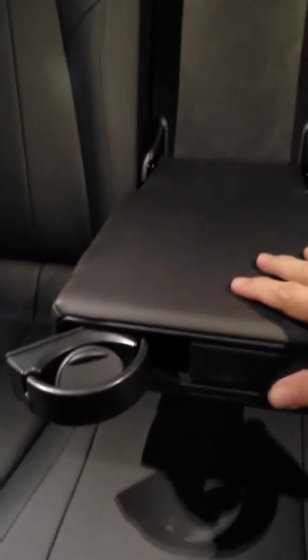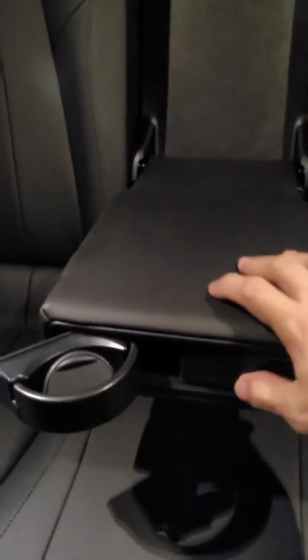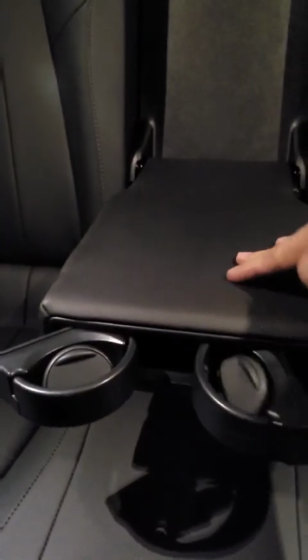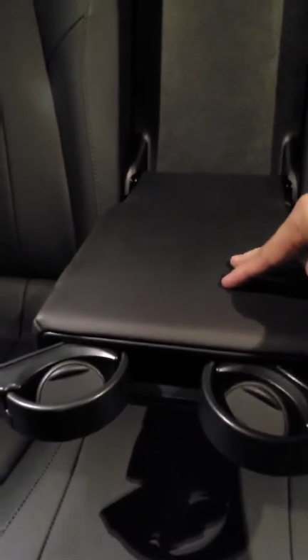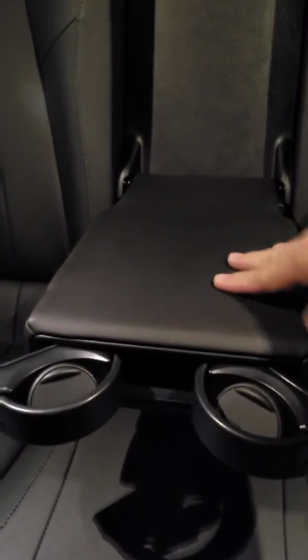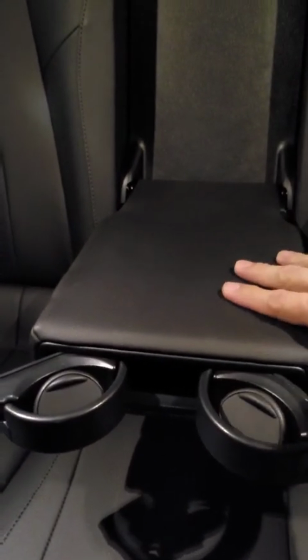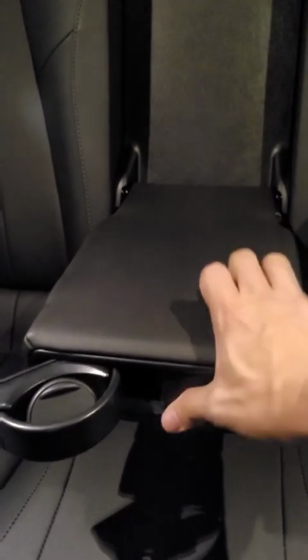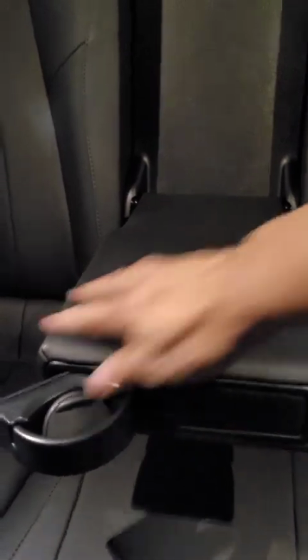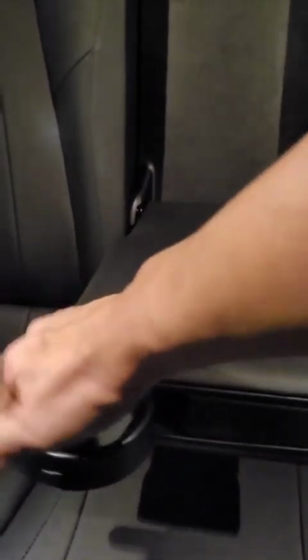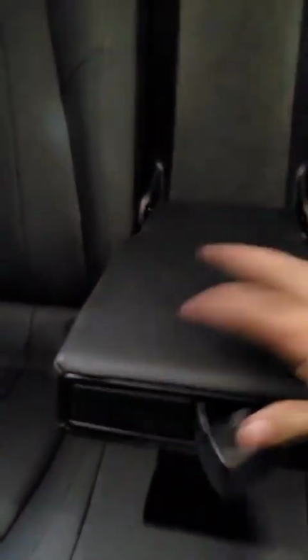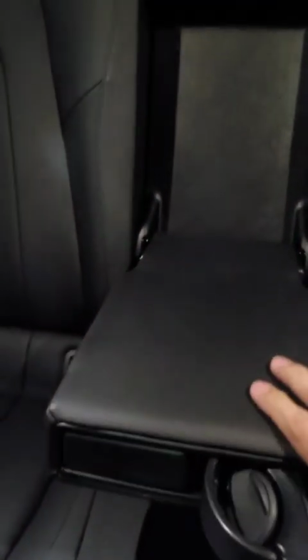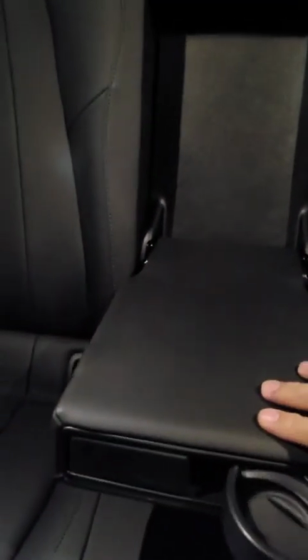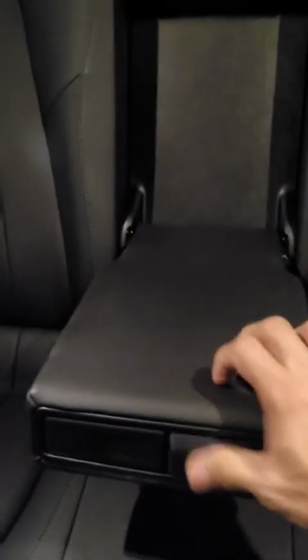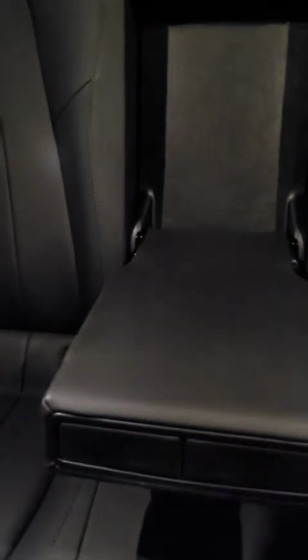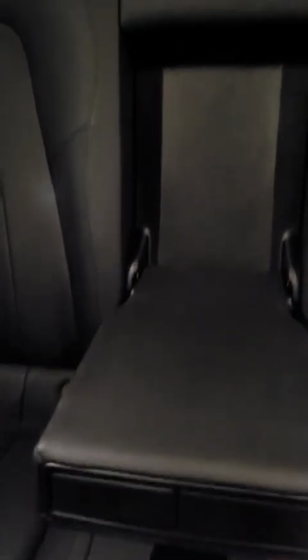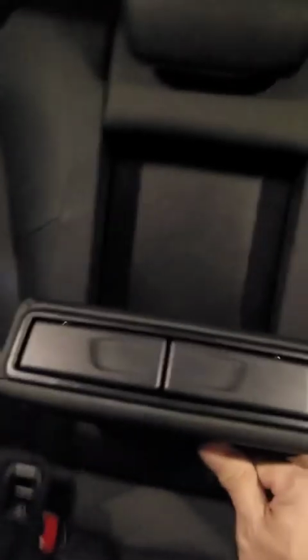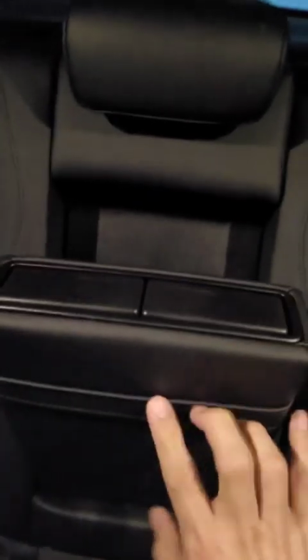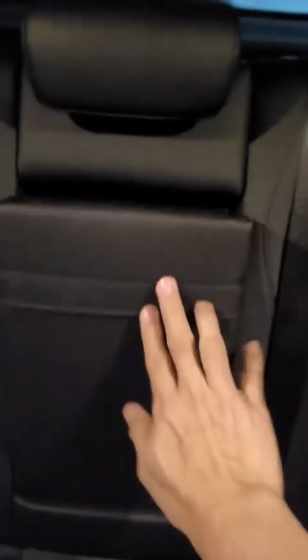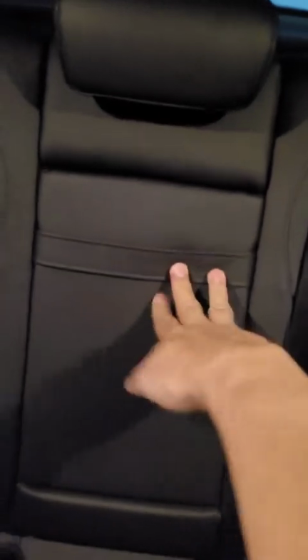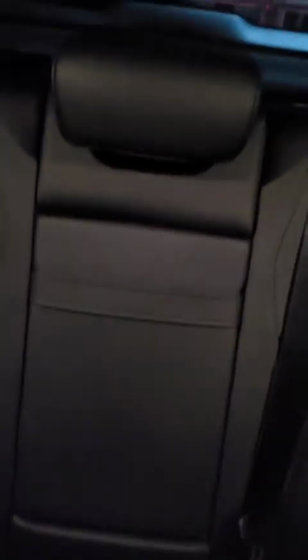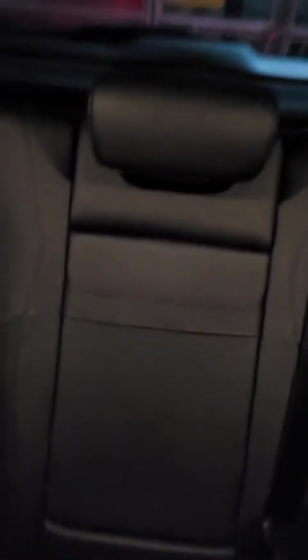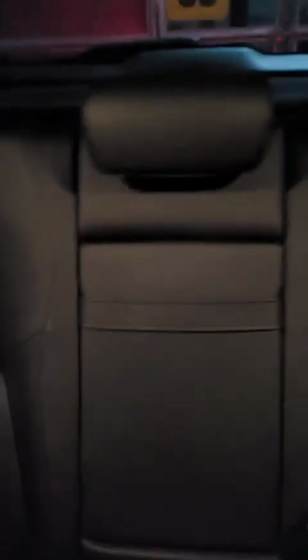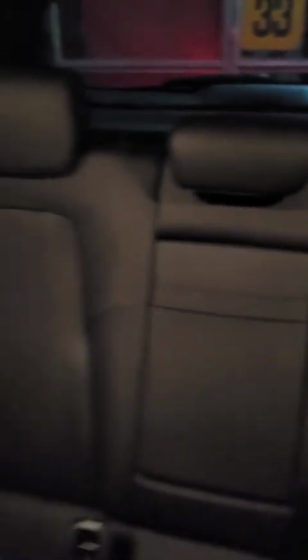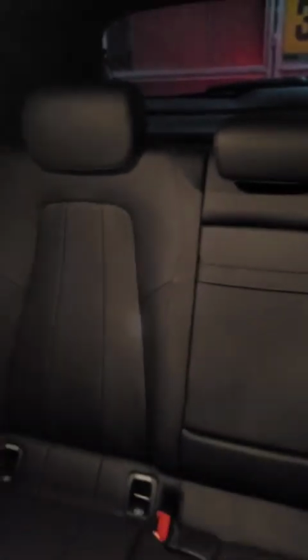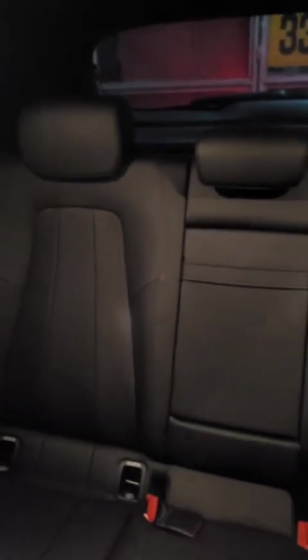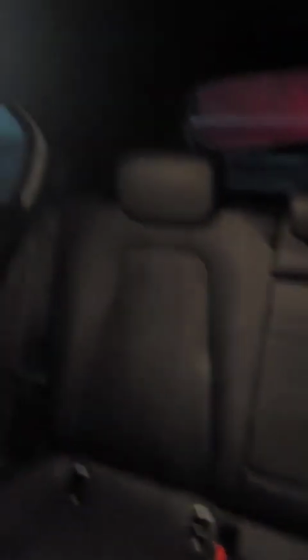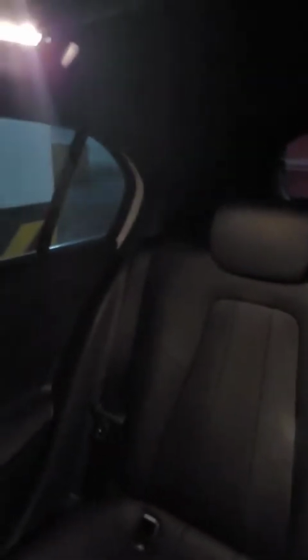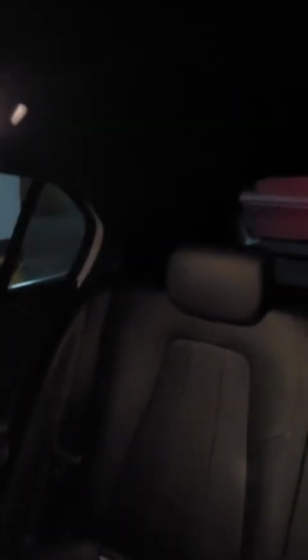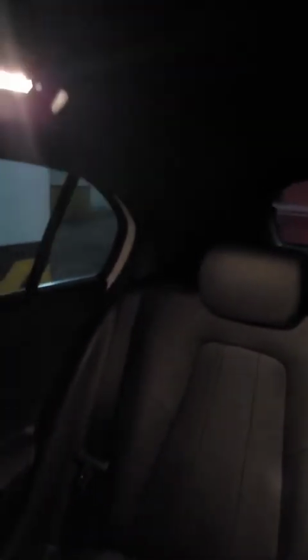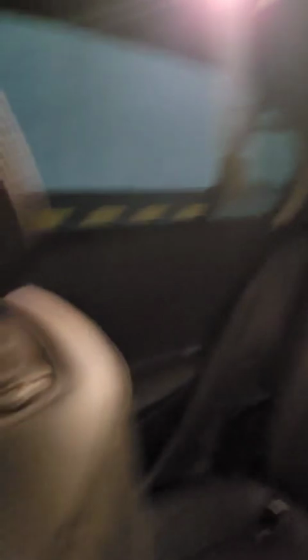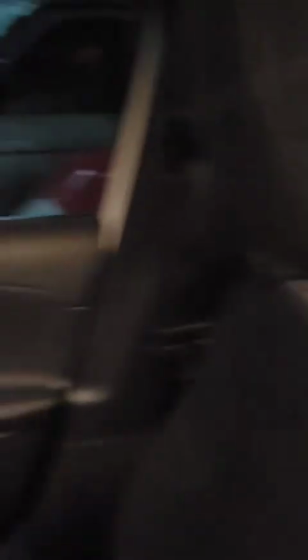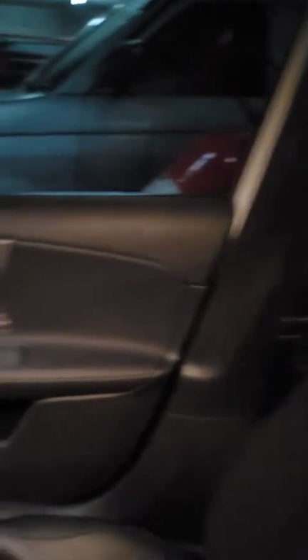Mayroon ka ng cup holder here — you have a cup holder here — that you can hide as well. And this is also voice activated.